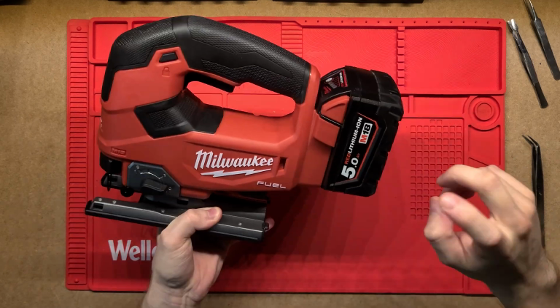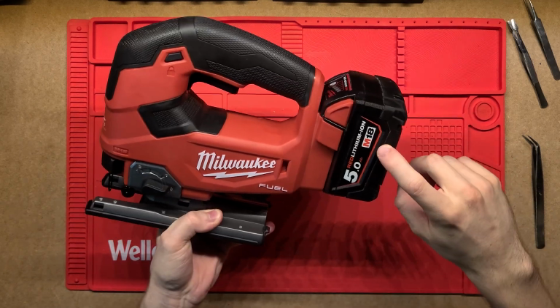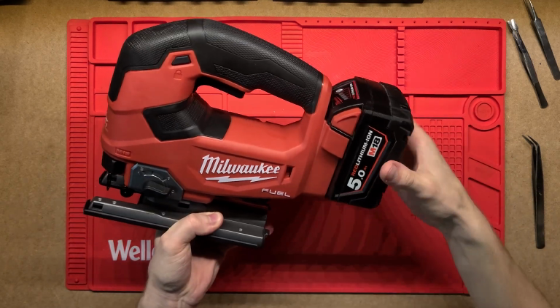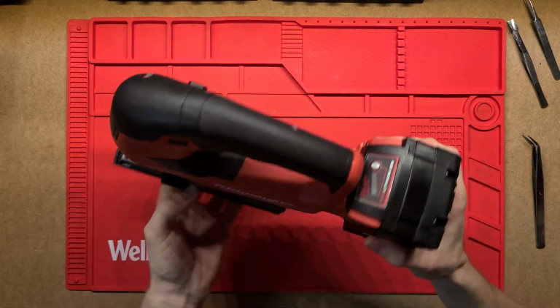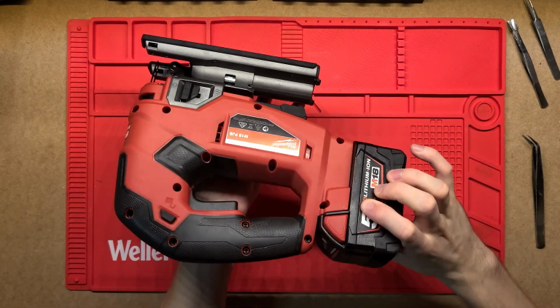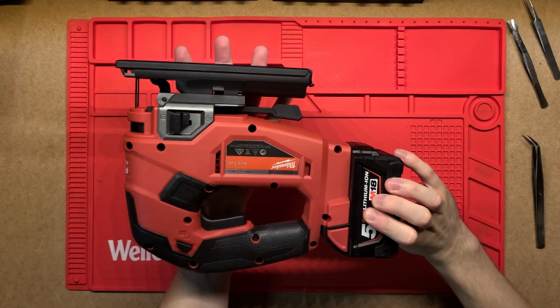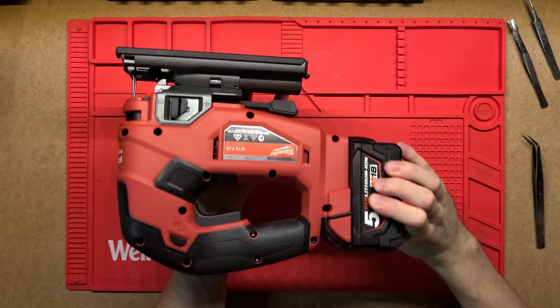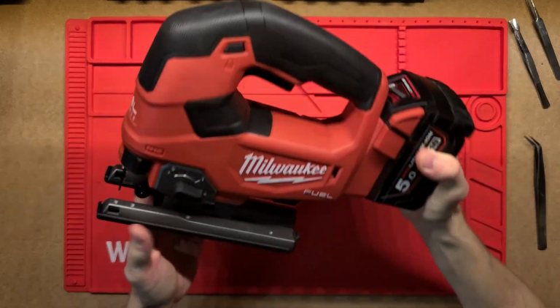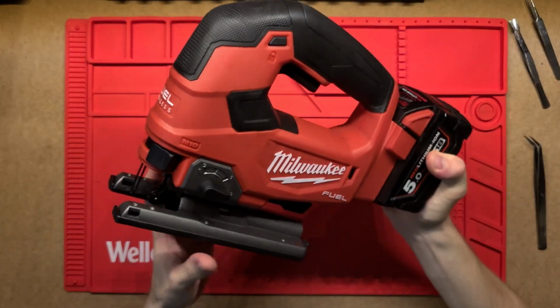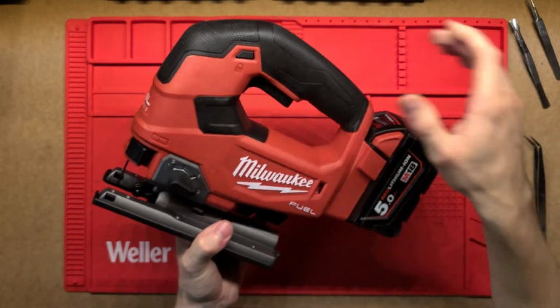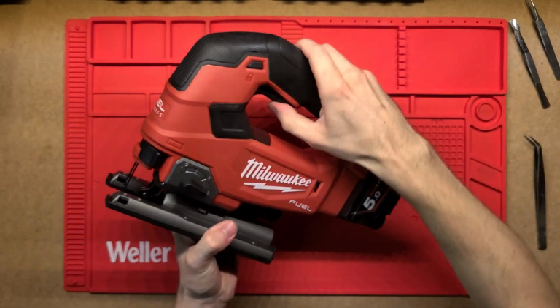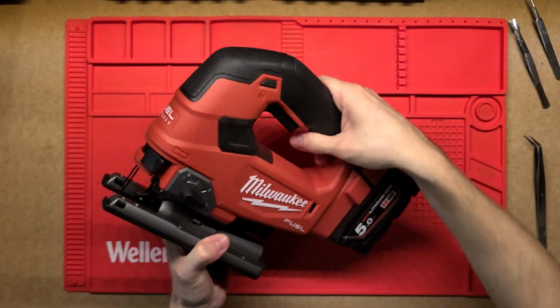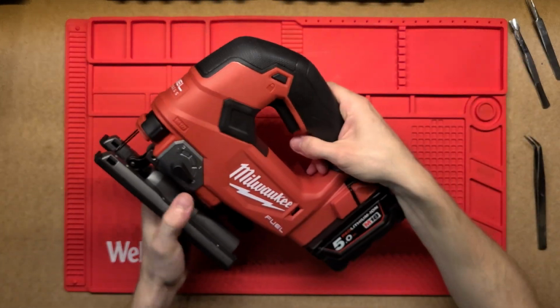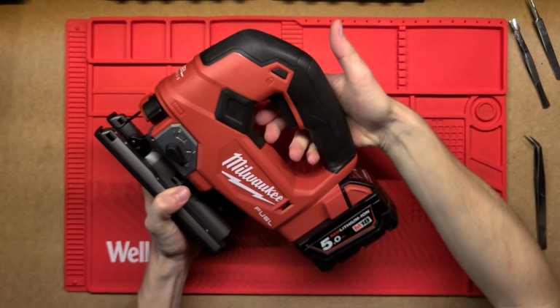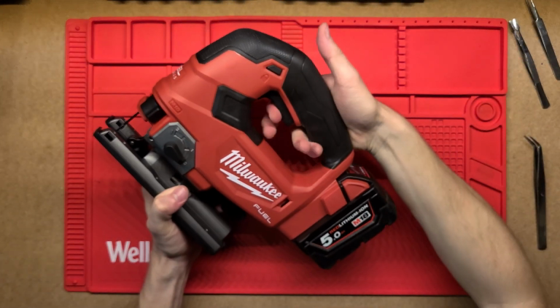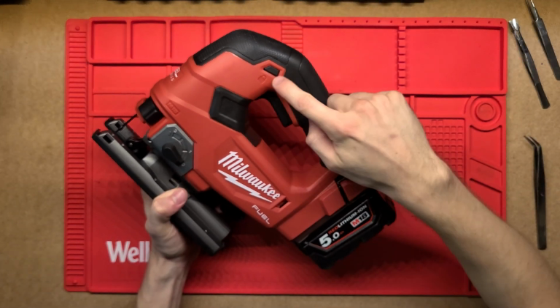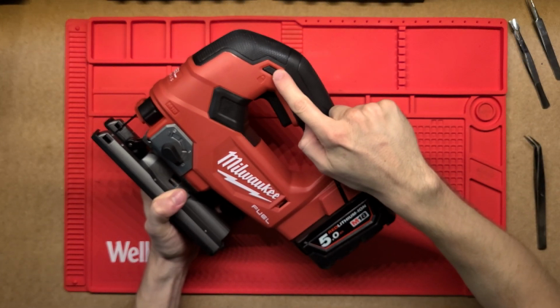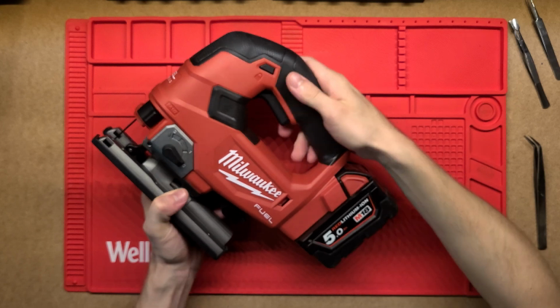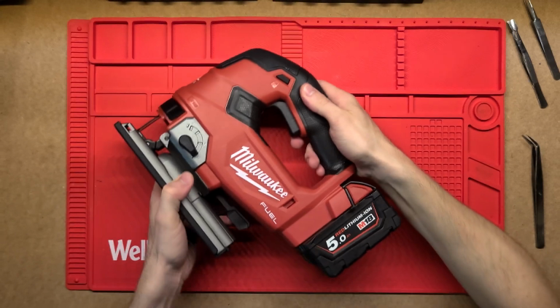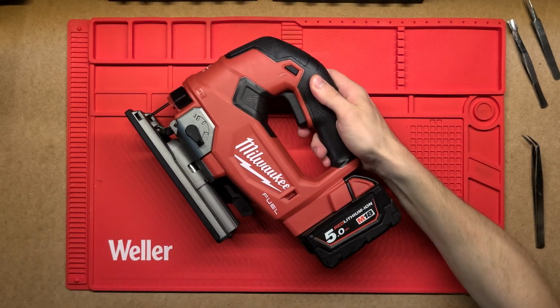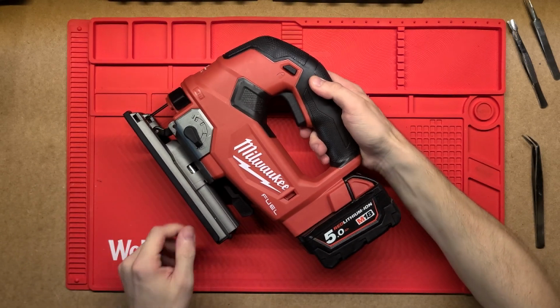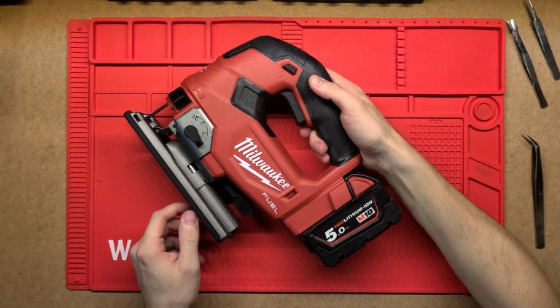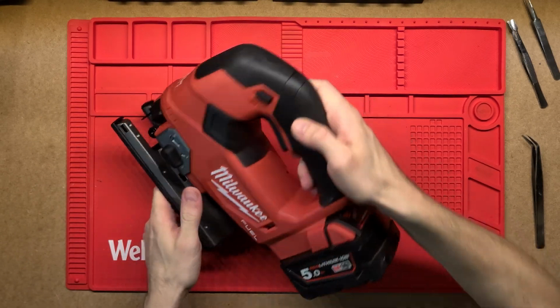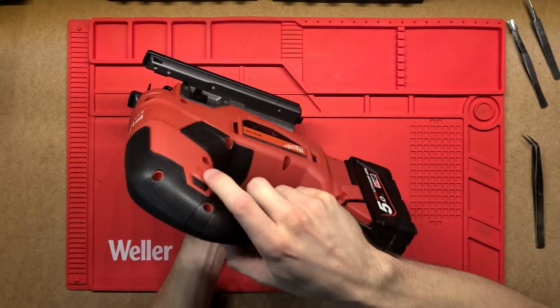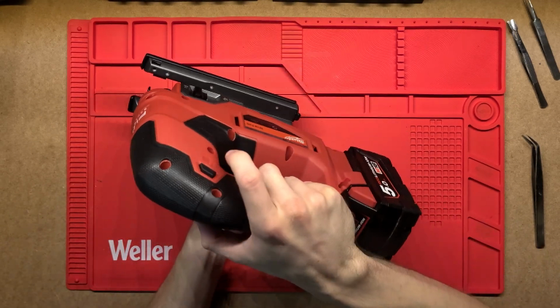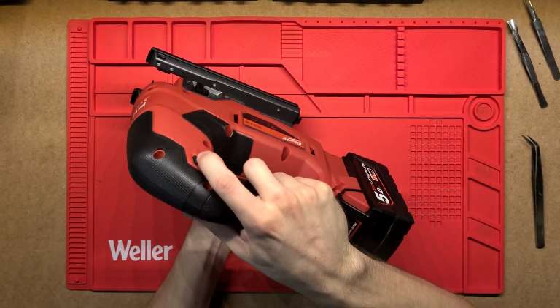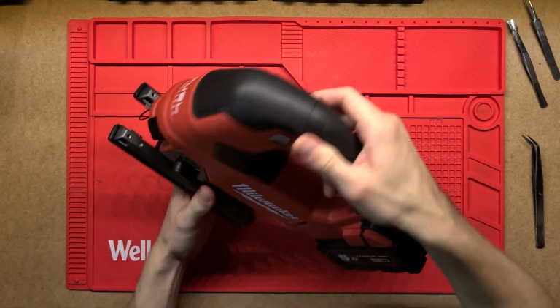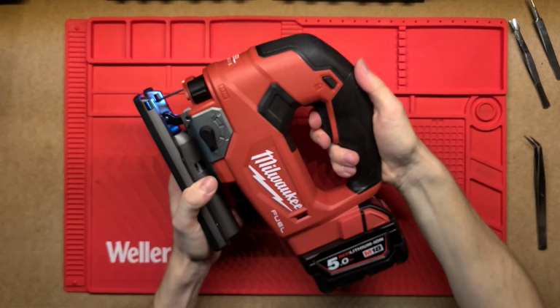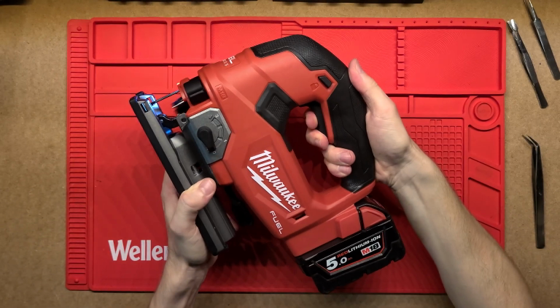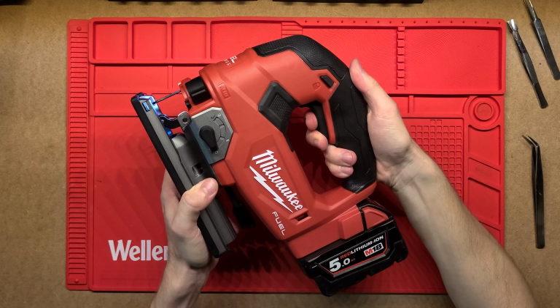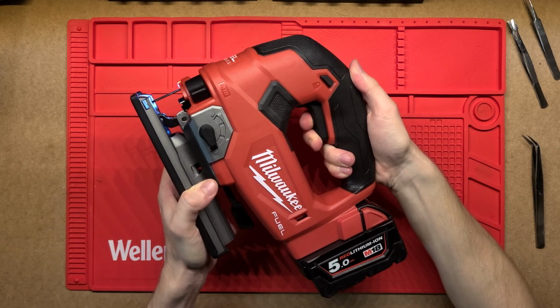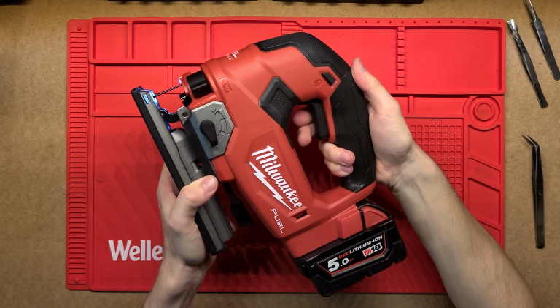We've got an M18 5Ah battery in it and it's a brand new tool so it hasn't actually been used before. In order to pull the trigger you do have a little safety lock up top, so you just flick it from this side here and then you can pull that trigger.